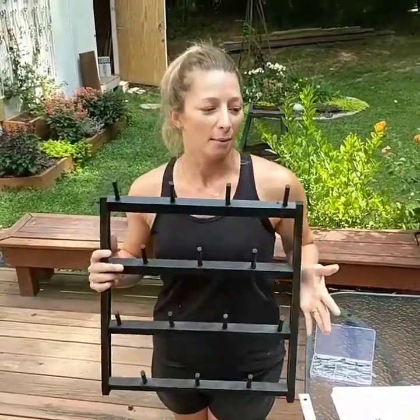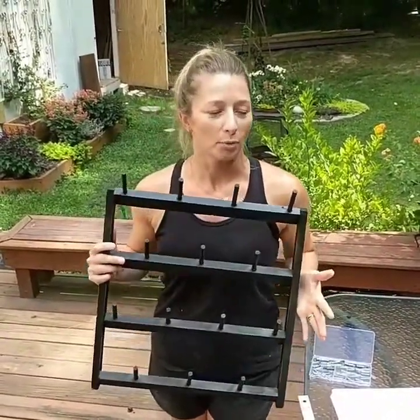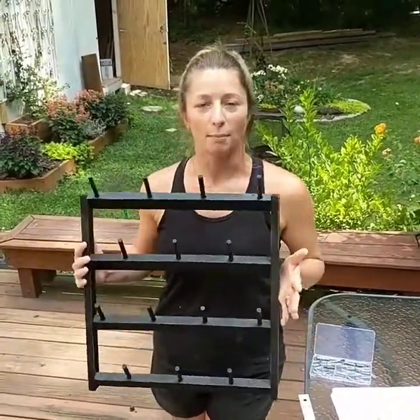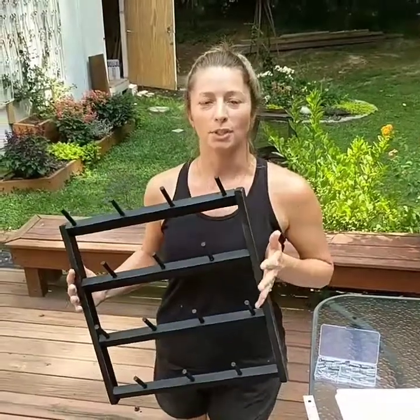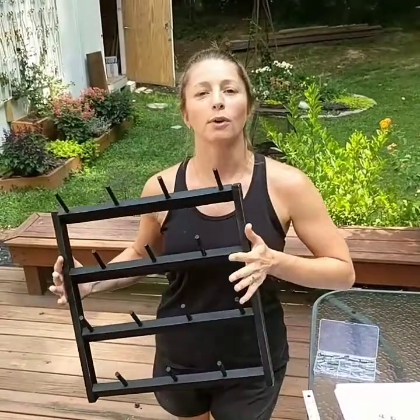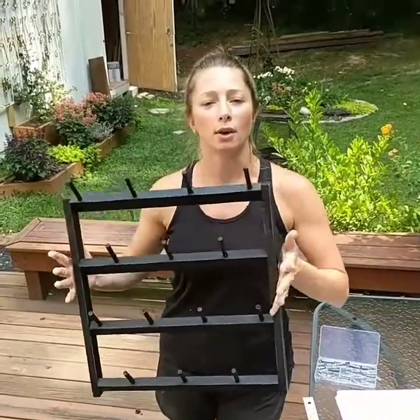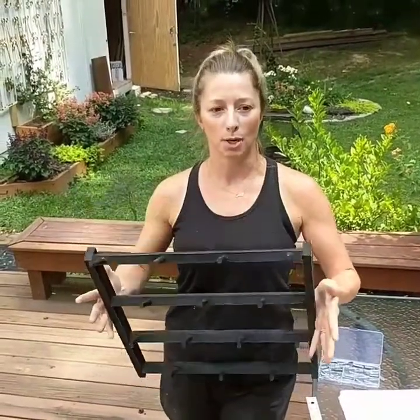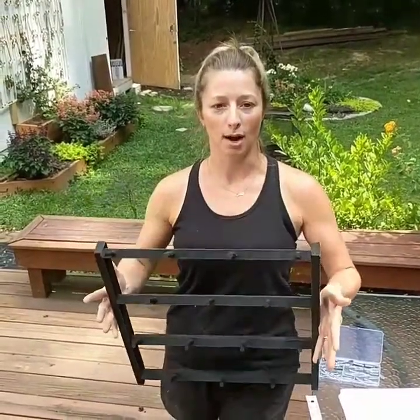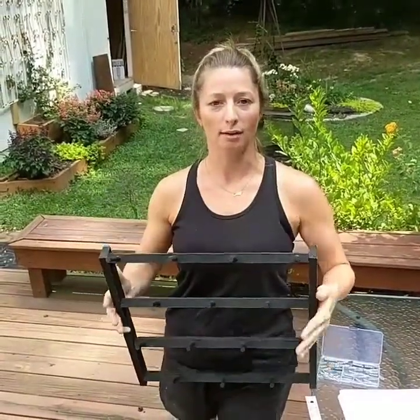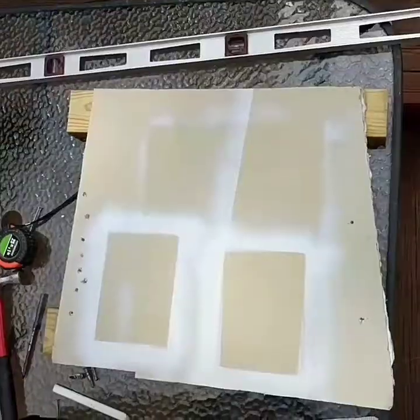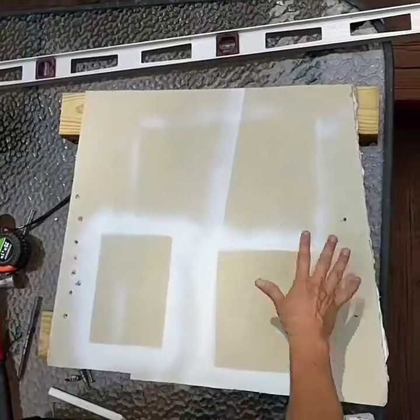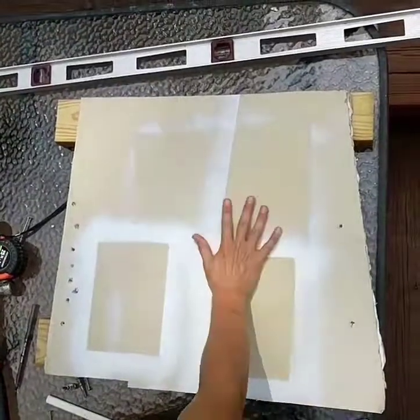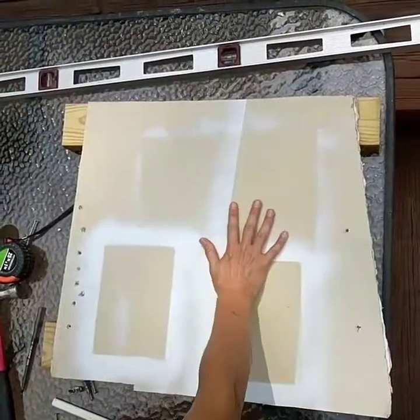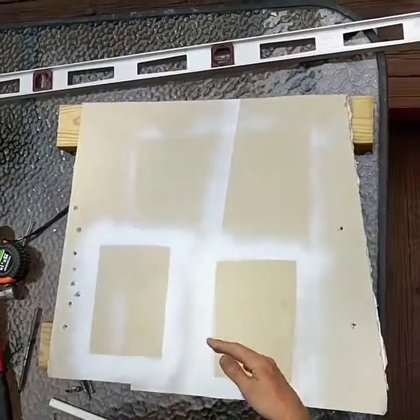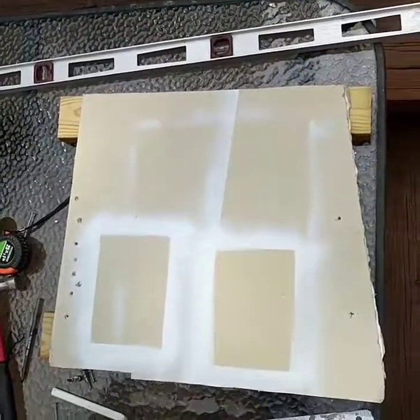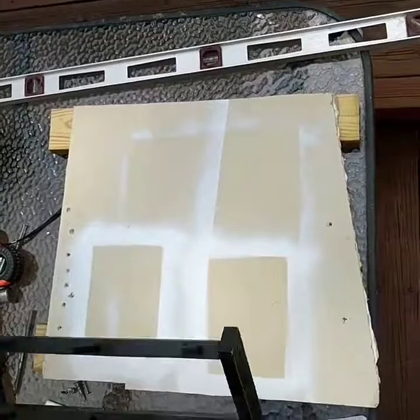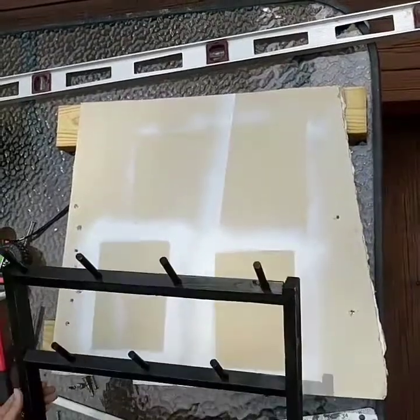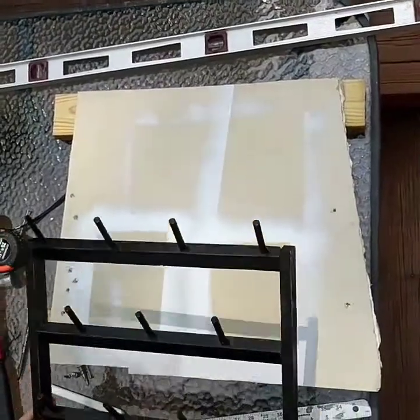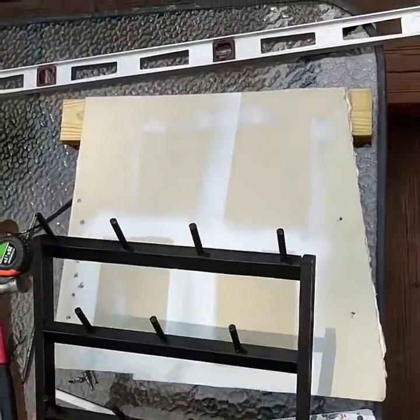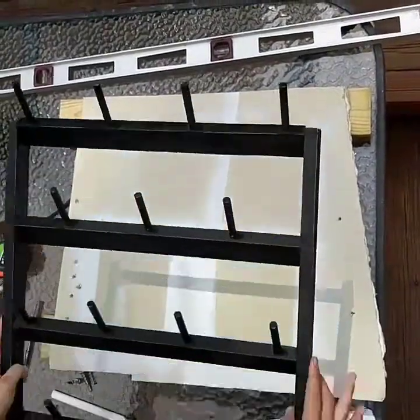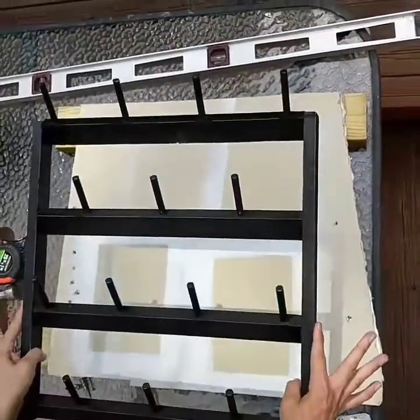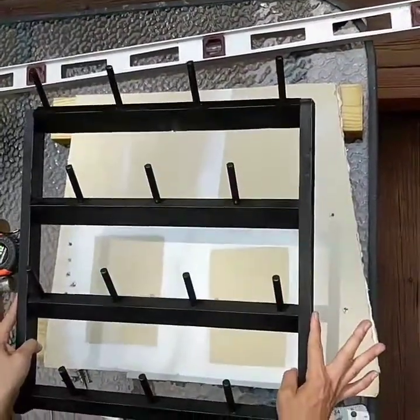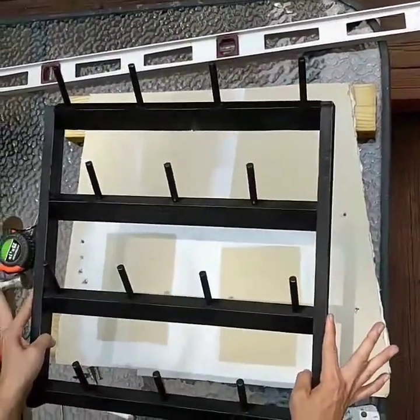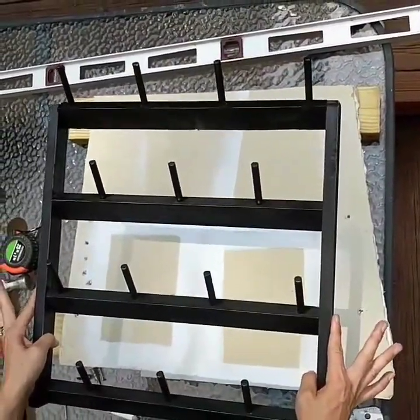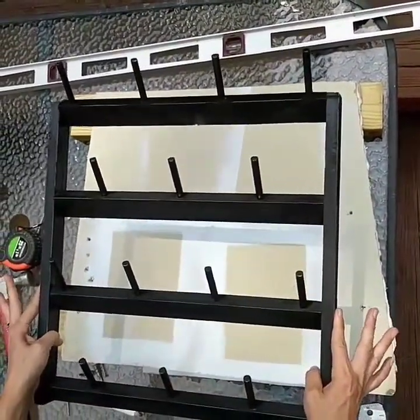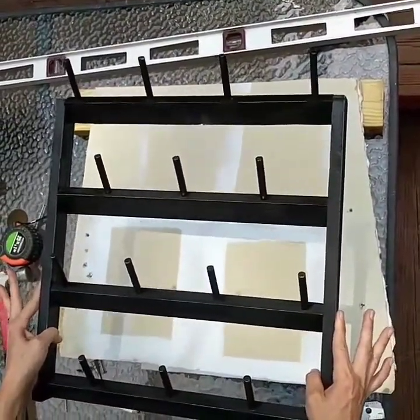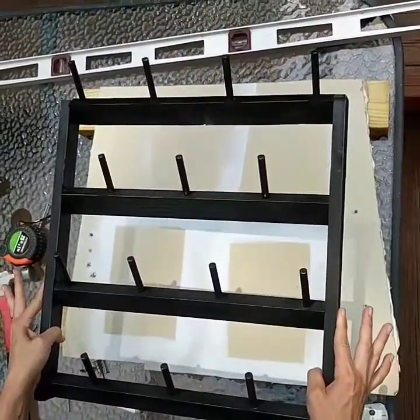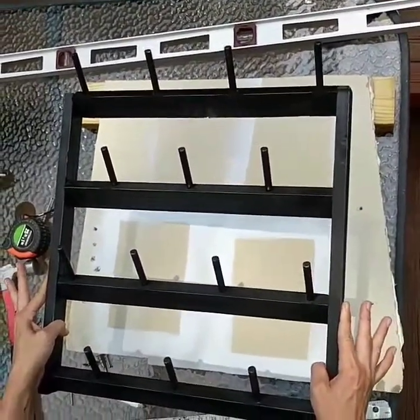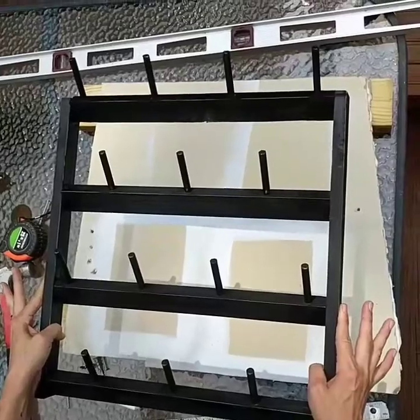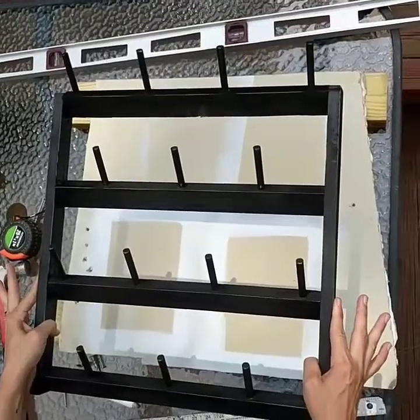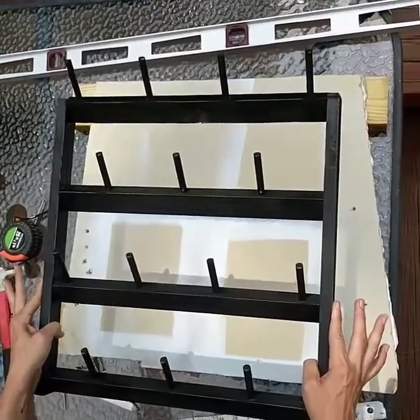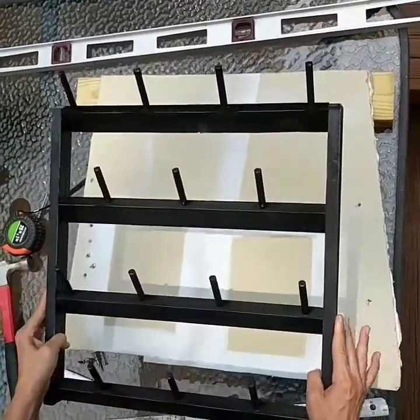We're going to provide the measurements for the large mug rack. This is our sample piece of drywall we're going to use today. This is a small mini mug rack that we're going to use for demonstration purposes only.